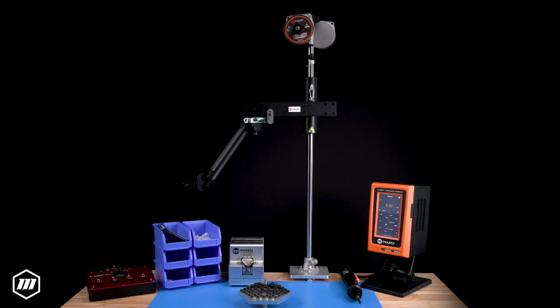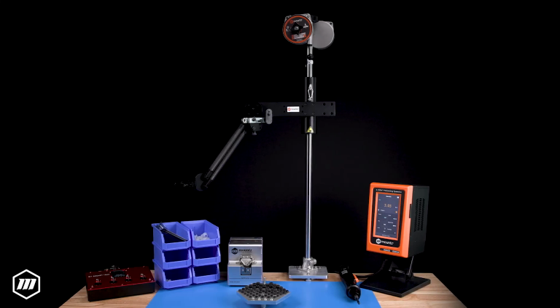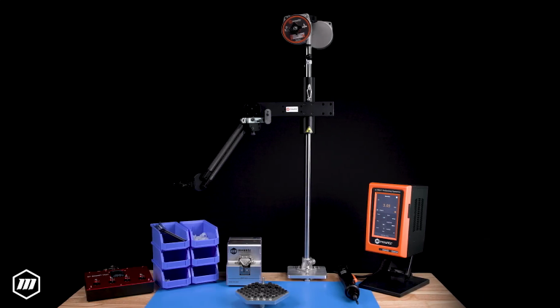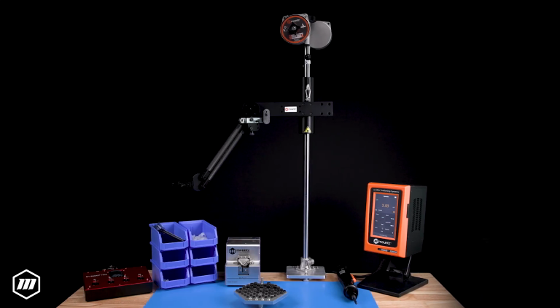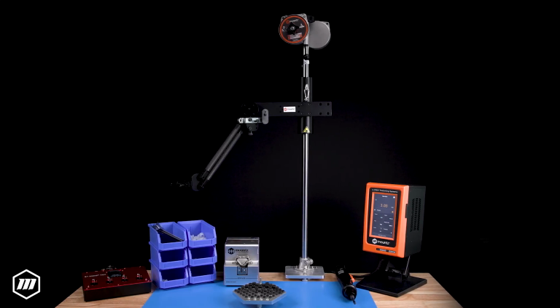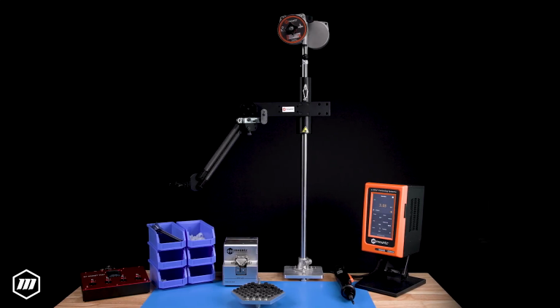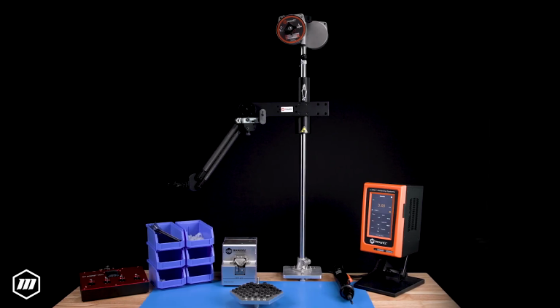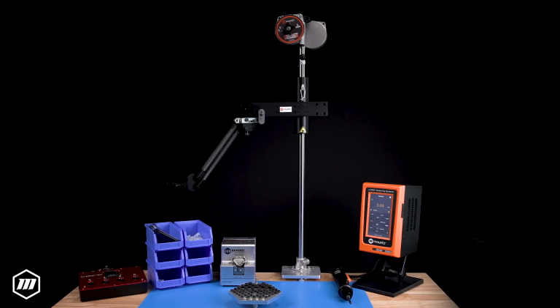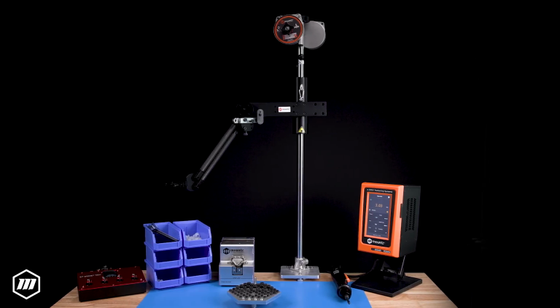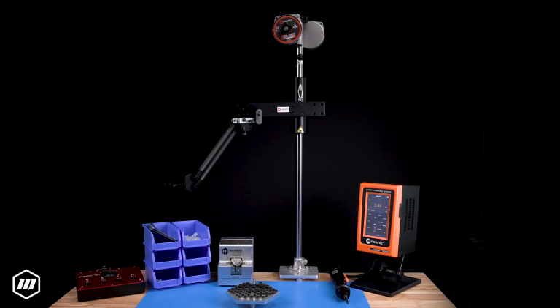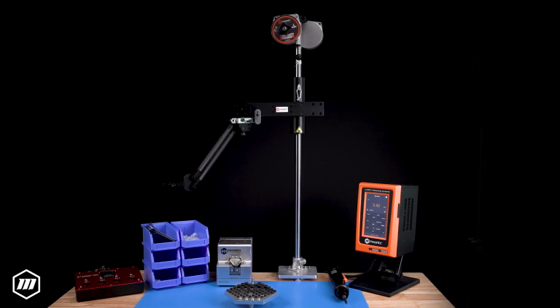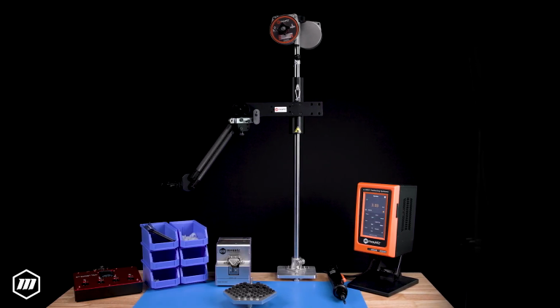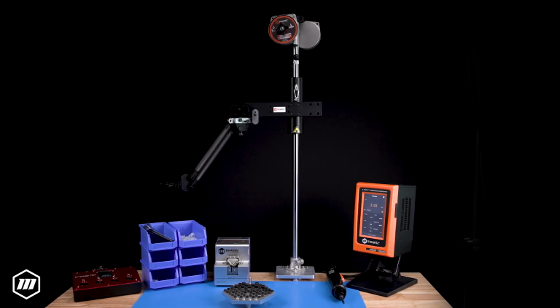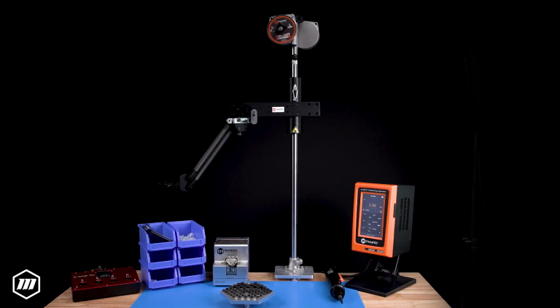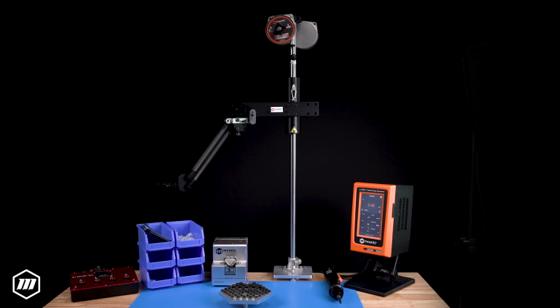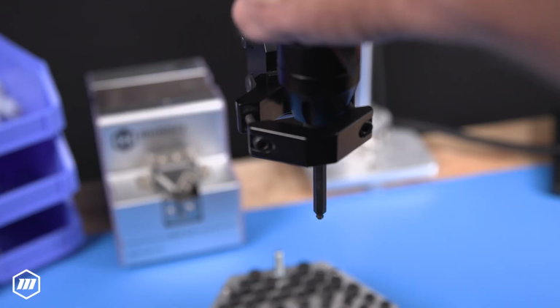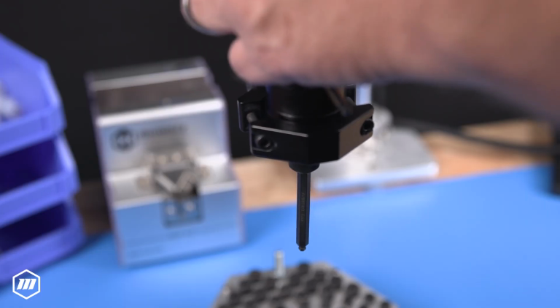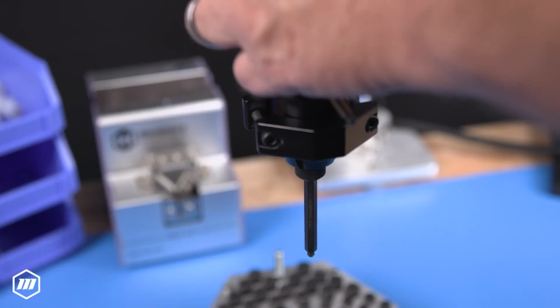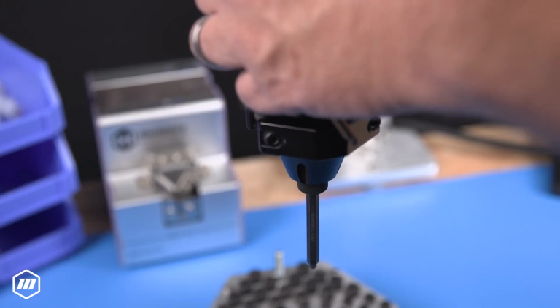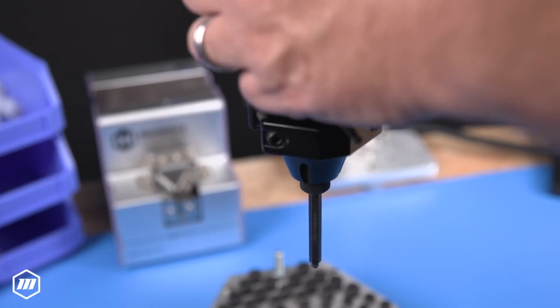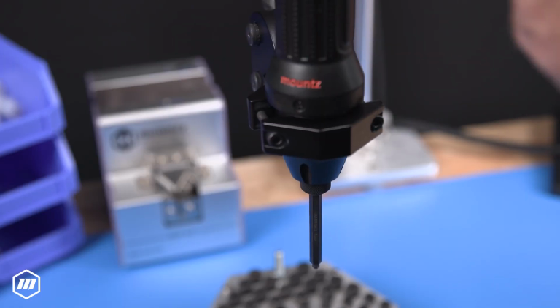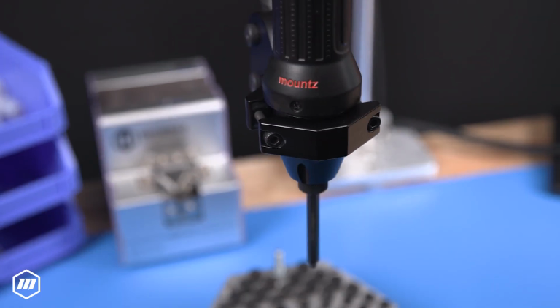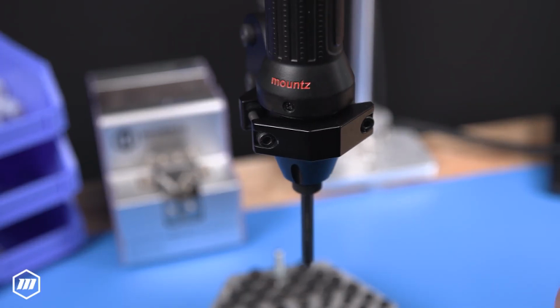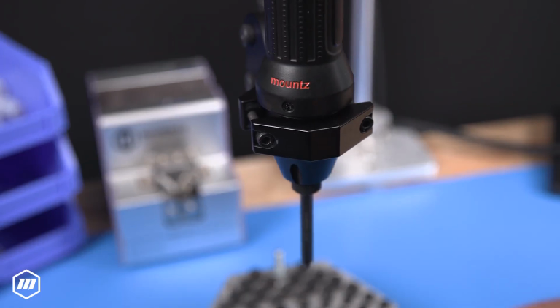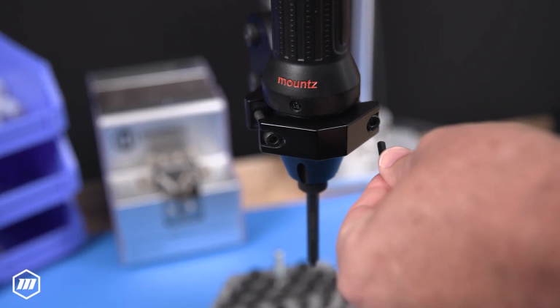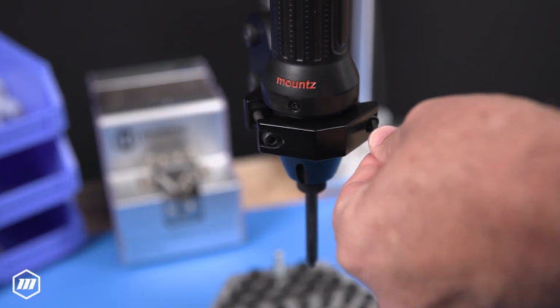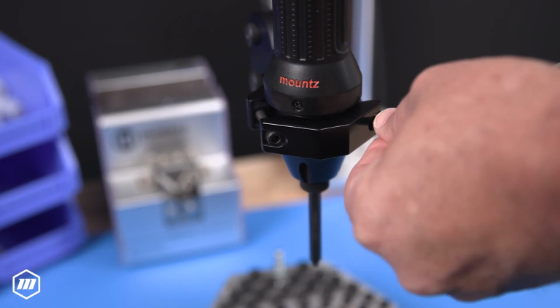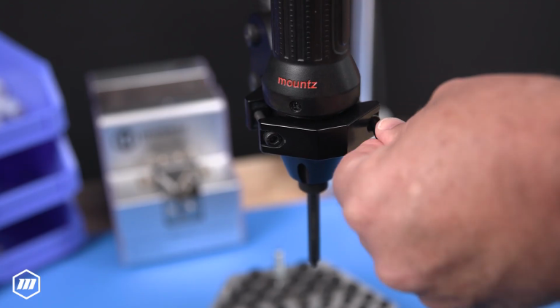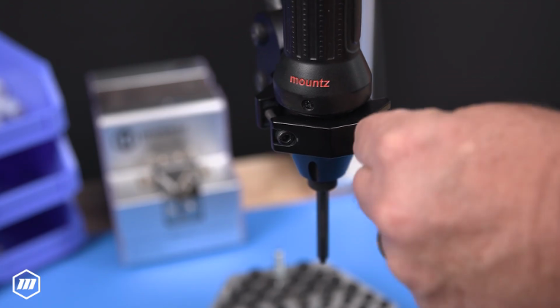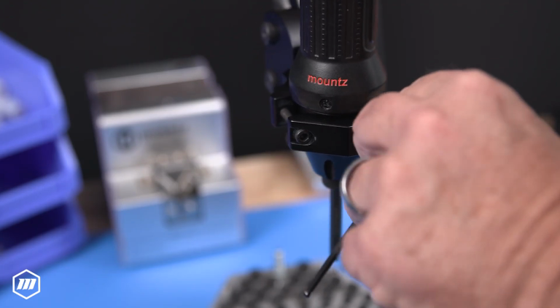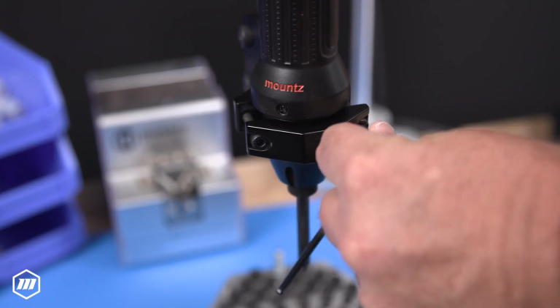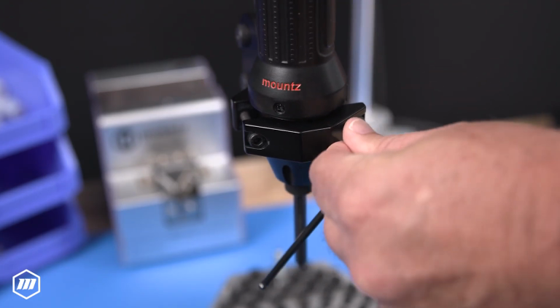Introducing Mount's Articulating Torque Arms for applications requiring enhanced flexibility. Mount's Articulating Torque Arms provide exceptional agility, making them perfect for complex and dynamic tasks.